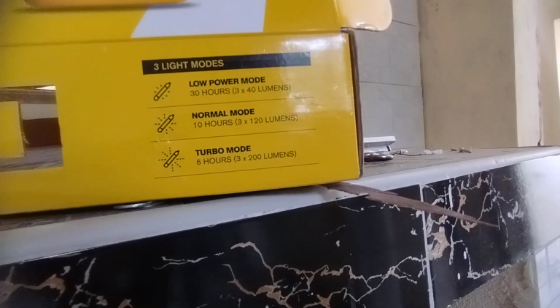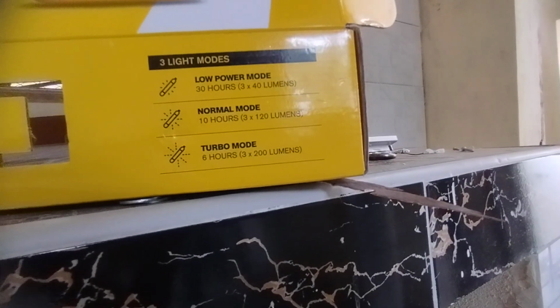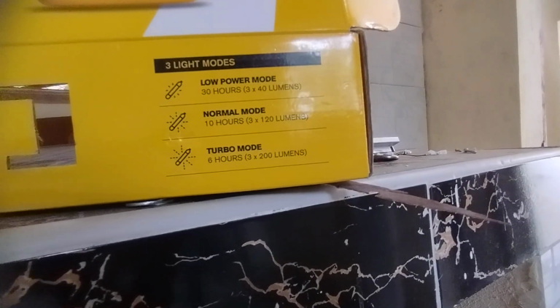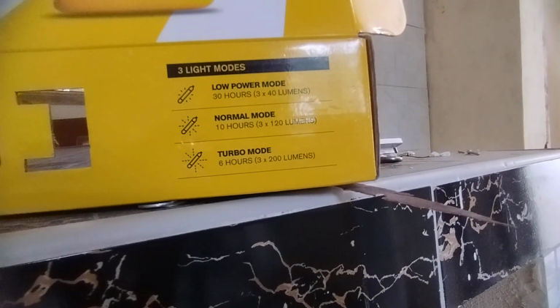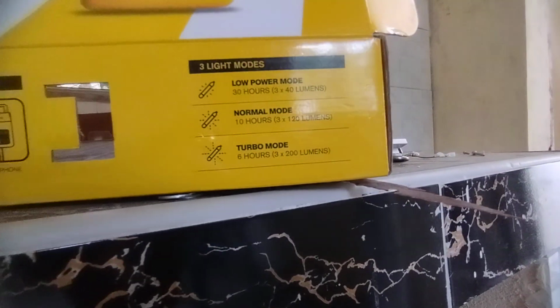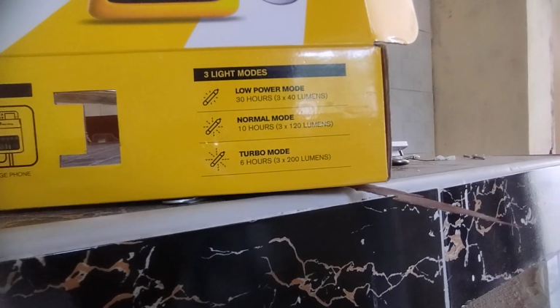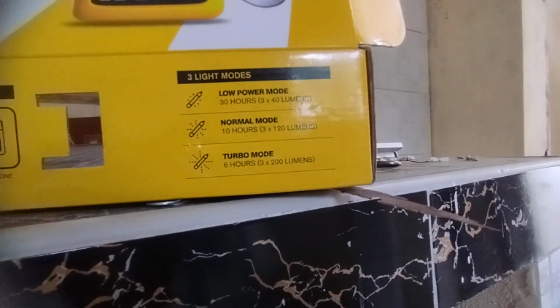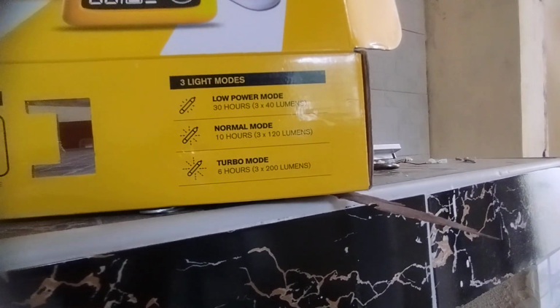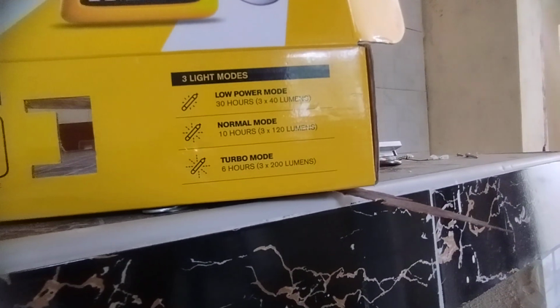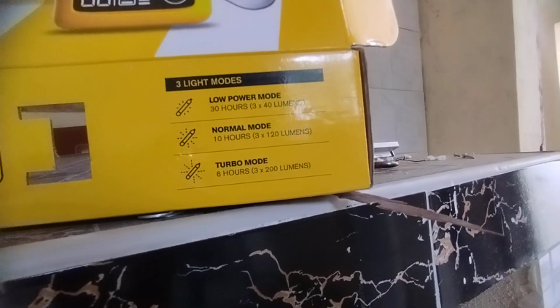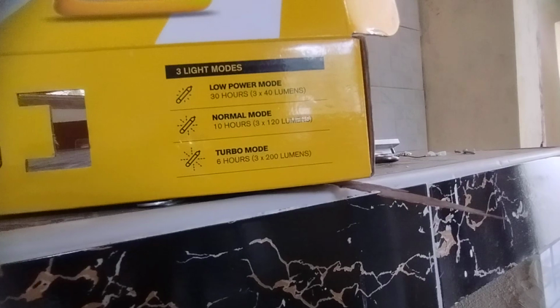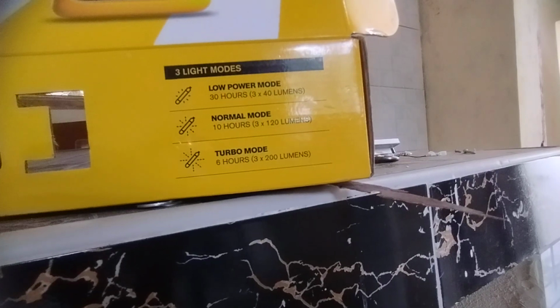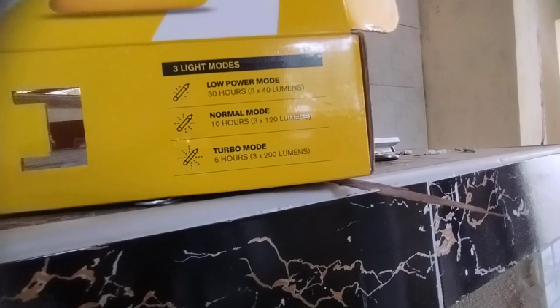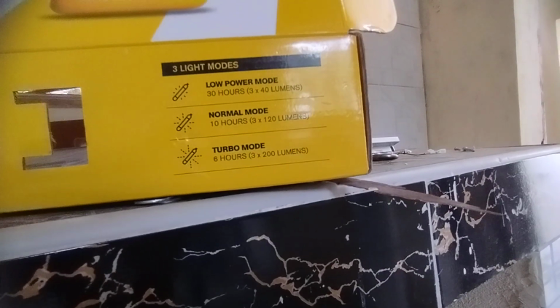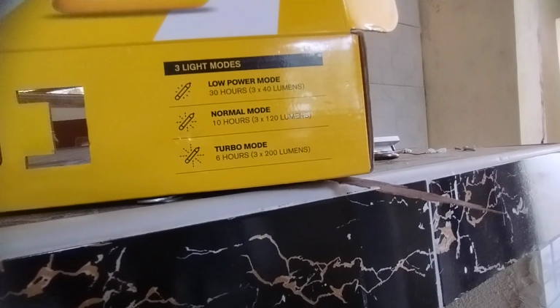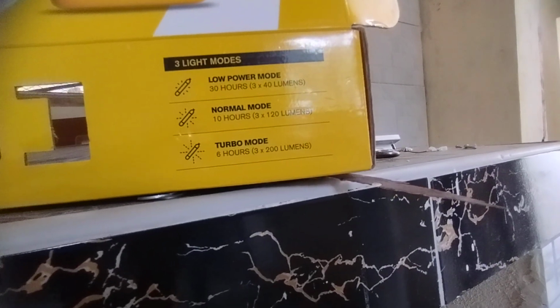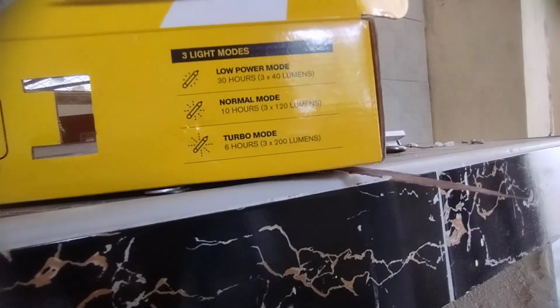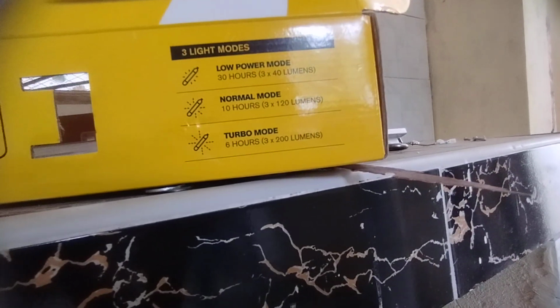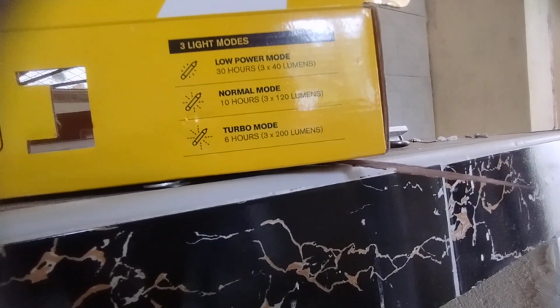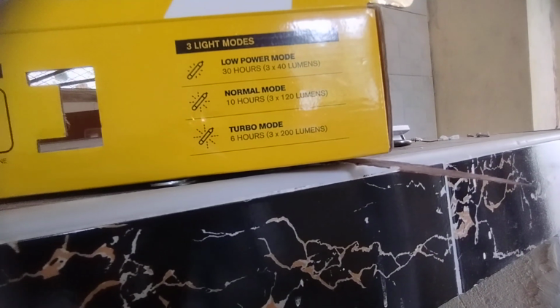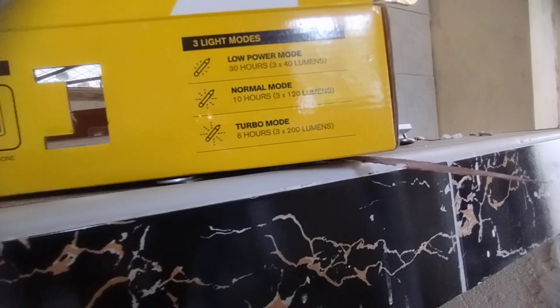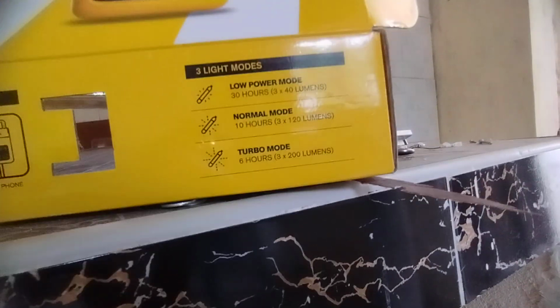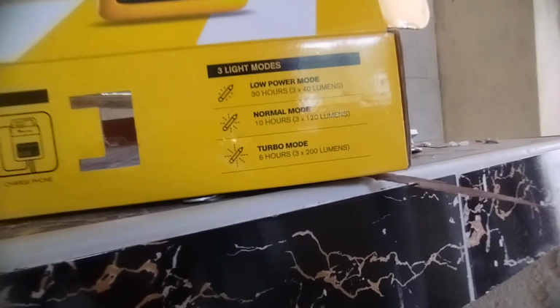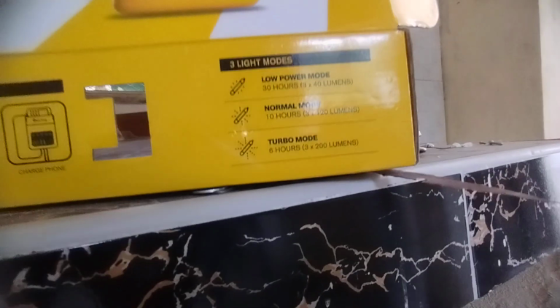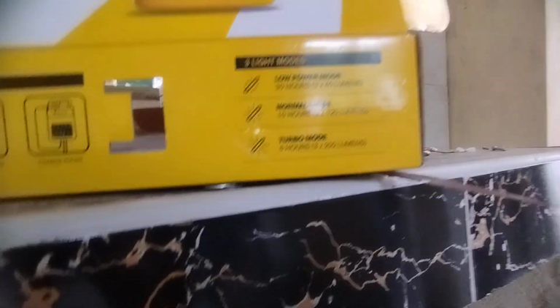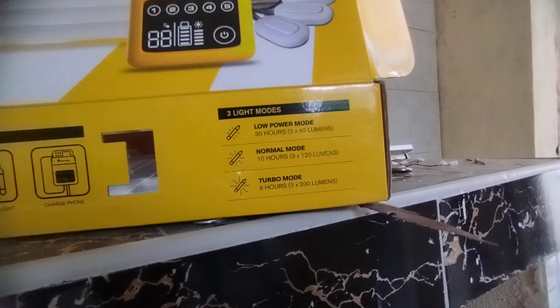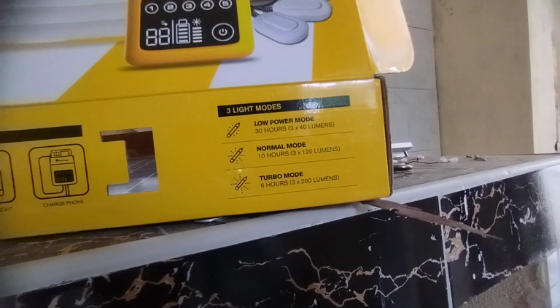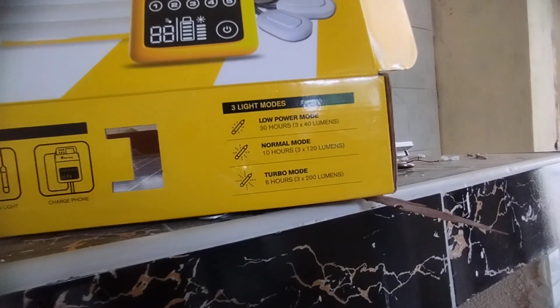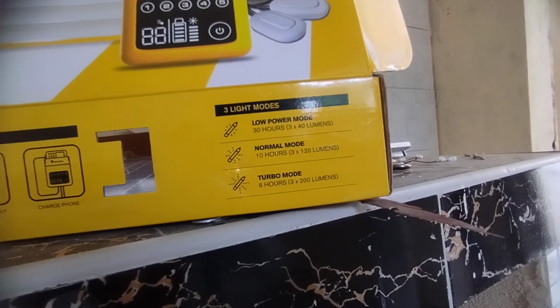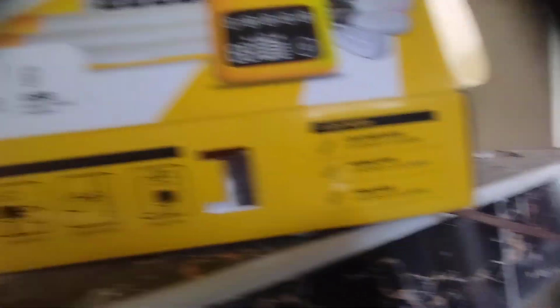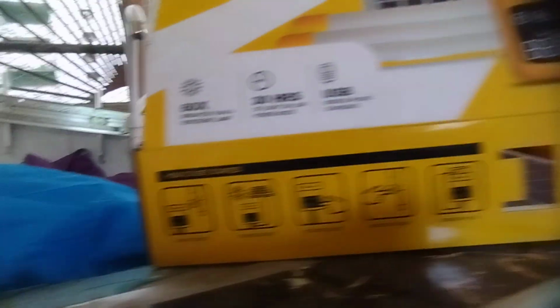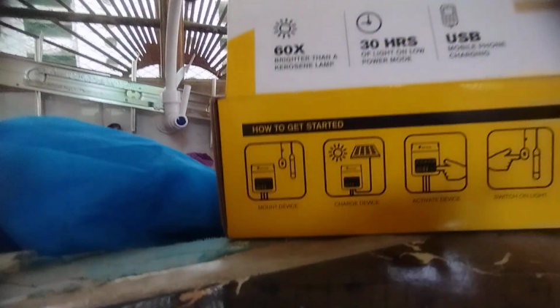On low power mode, this can run for 30 hours. Then we have normal mode, and then turbo mode — turbo mode provides a lot of light.